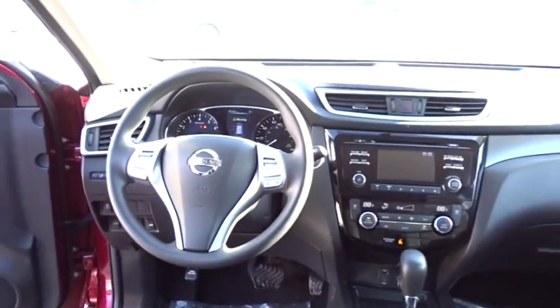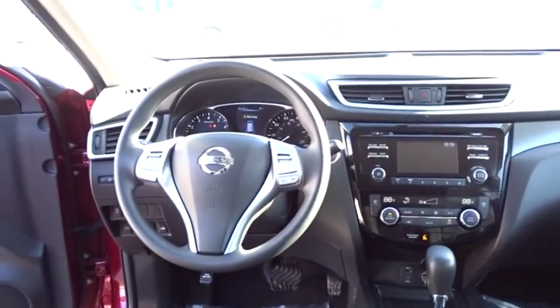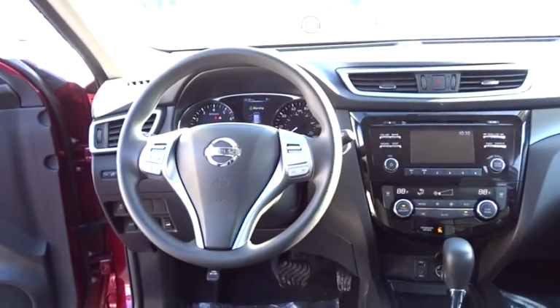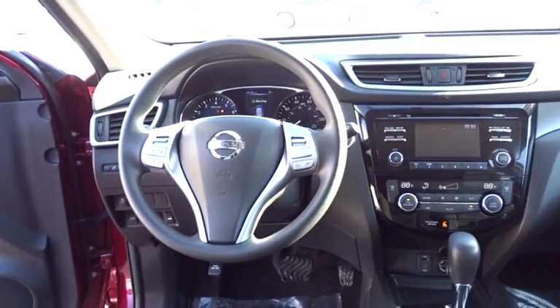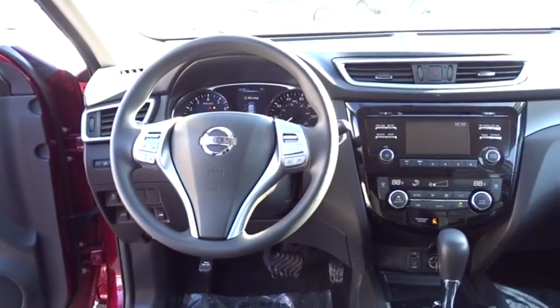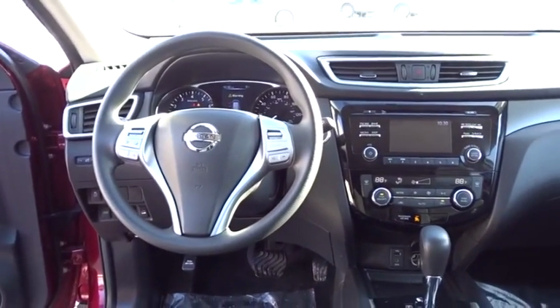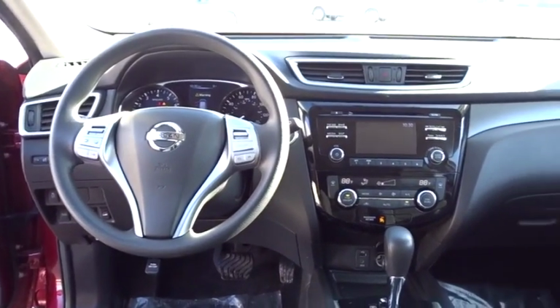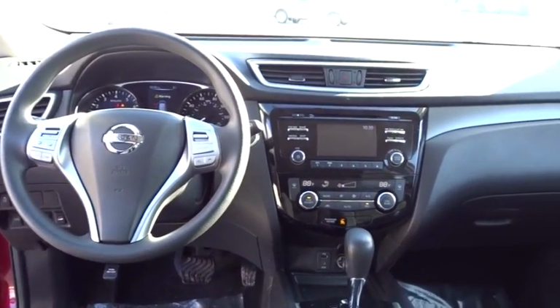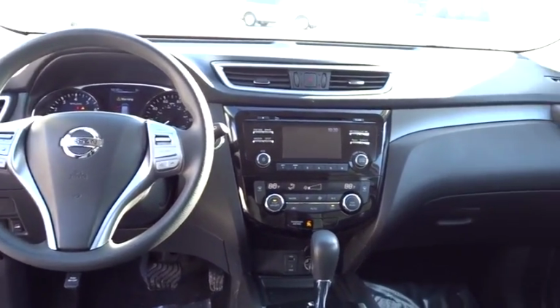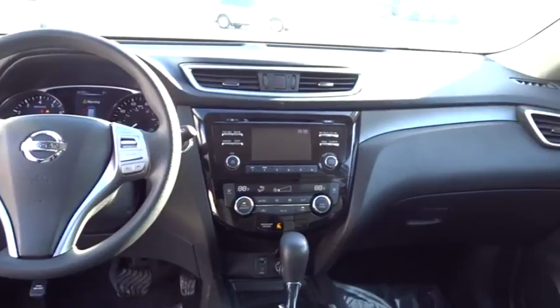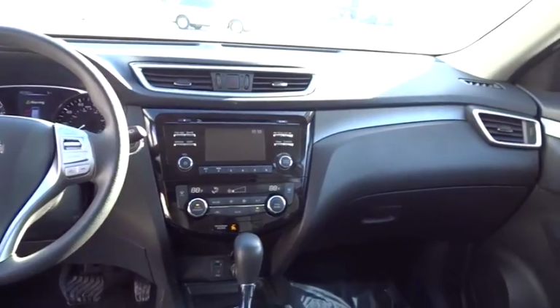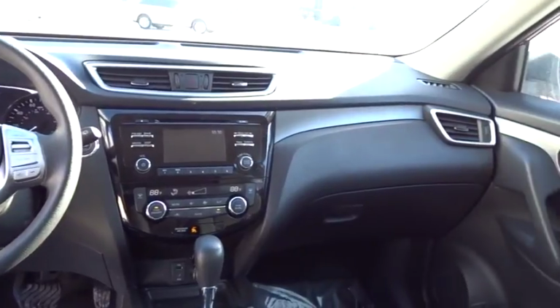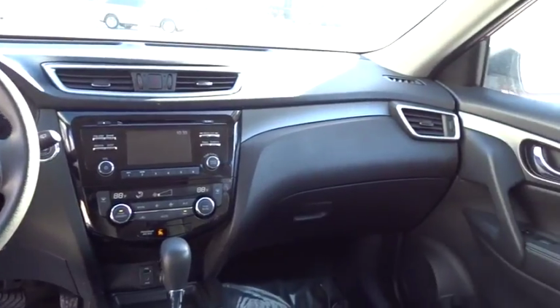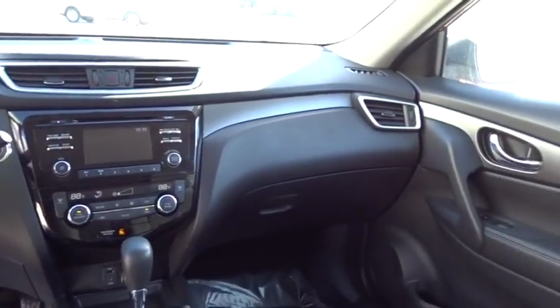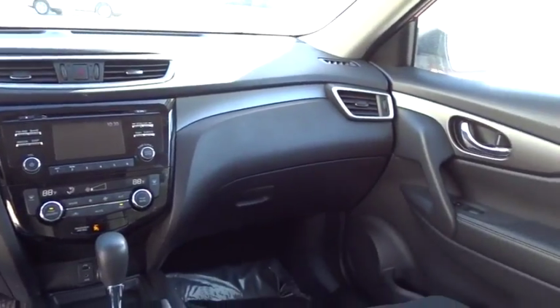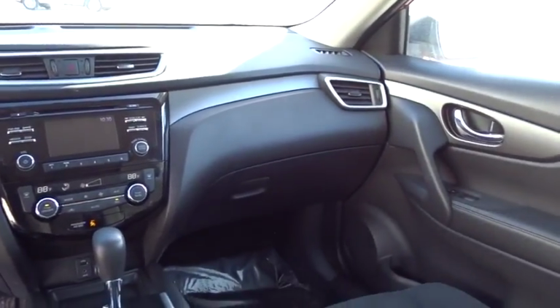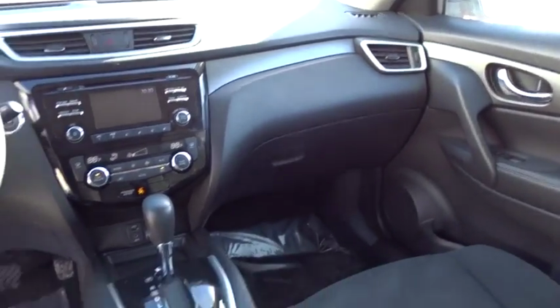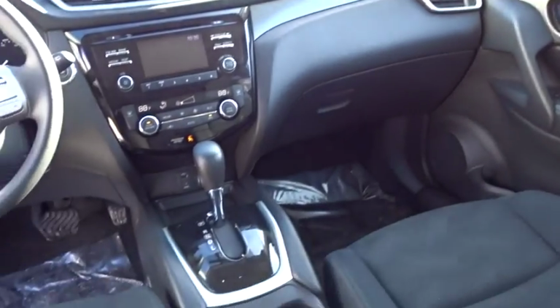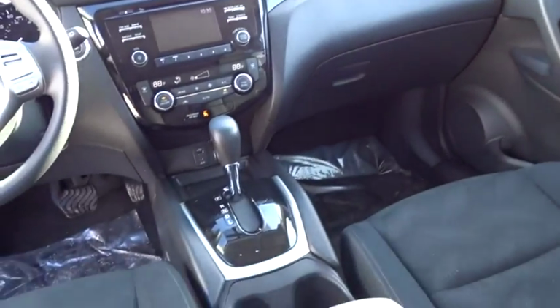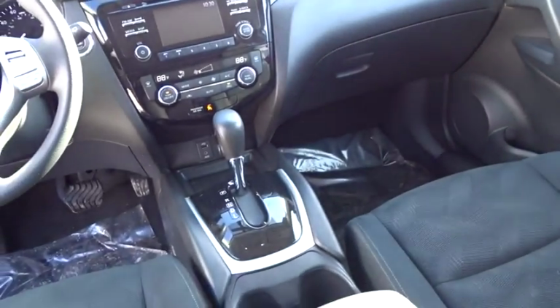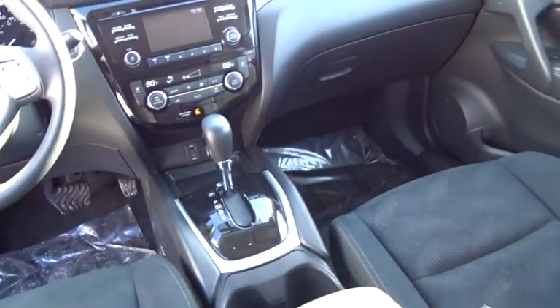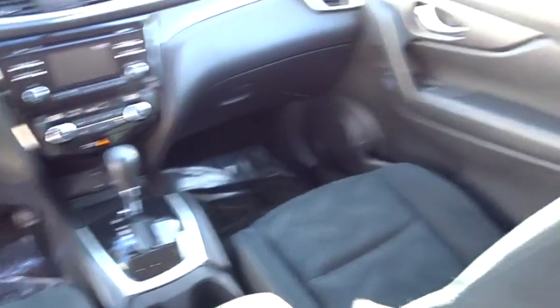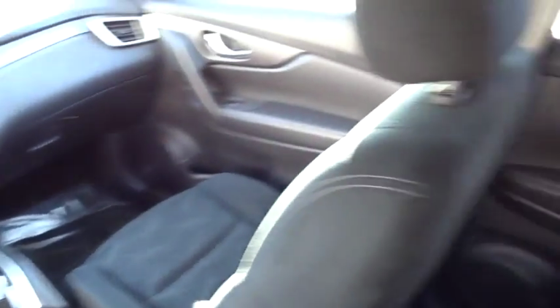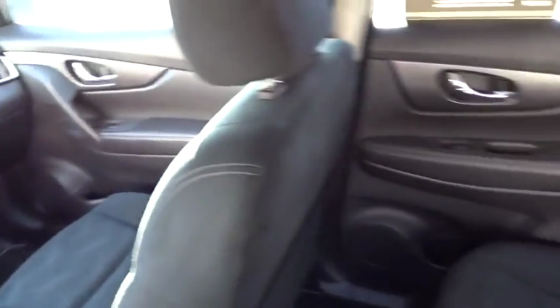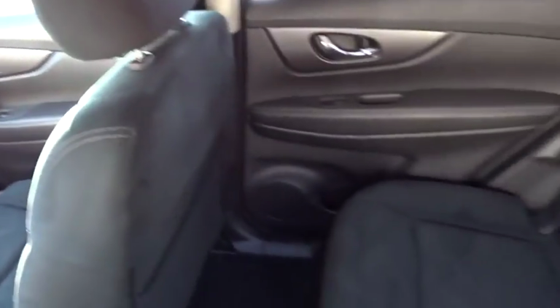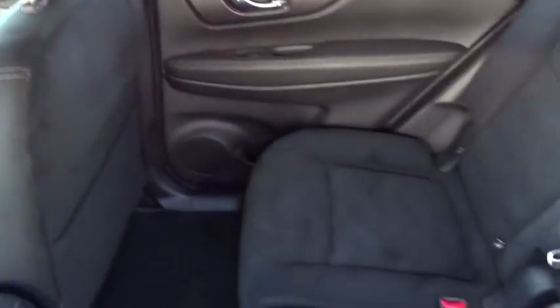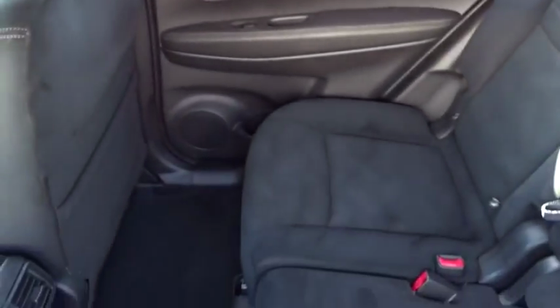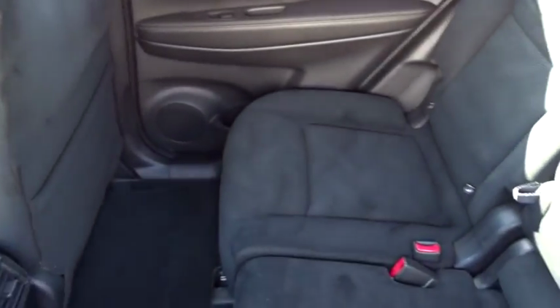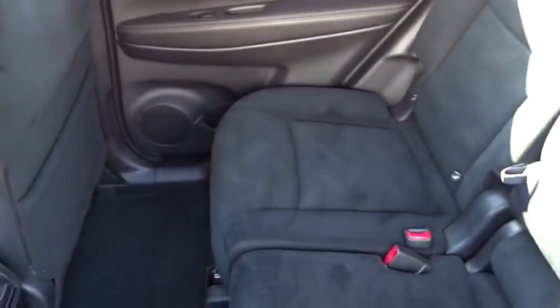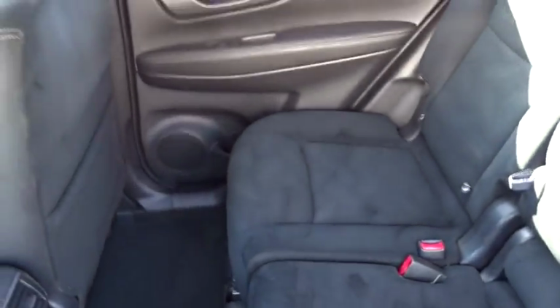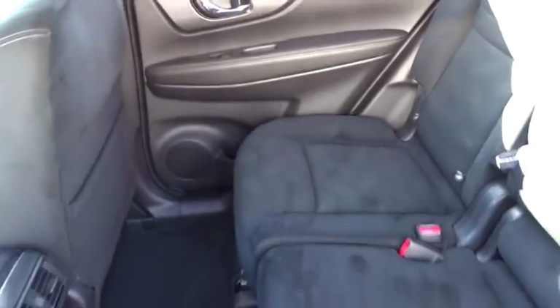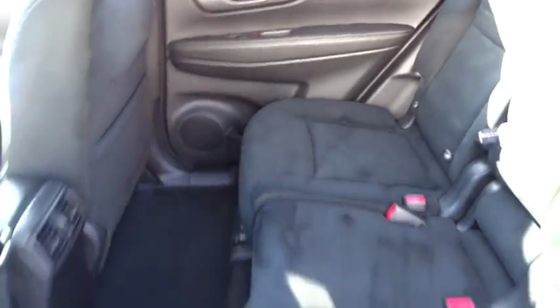This vehicle is CARFAX certified, one owner, and qualifies for CARFAX's buy-back guarantee. Come take a test drive today.